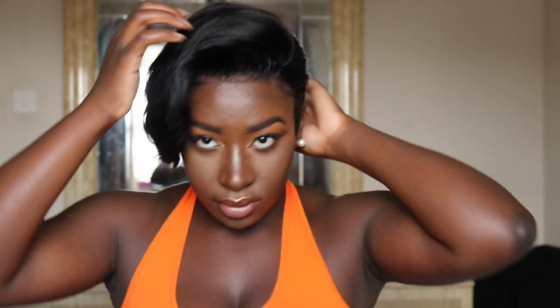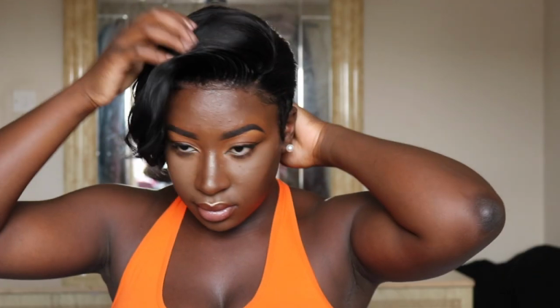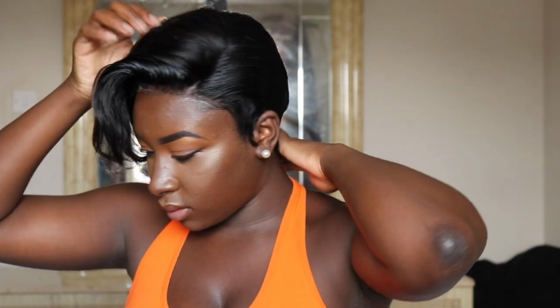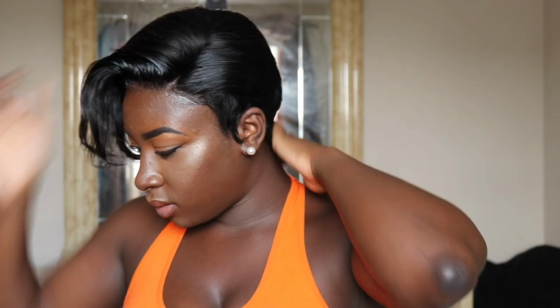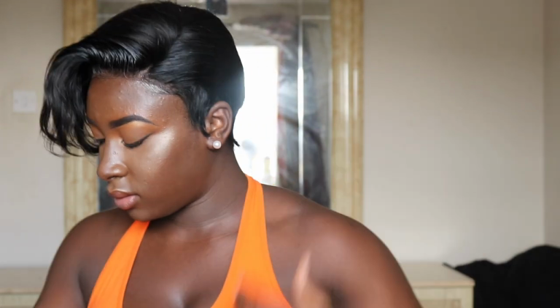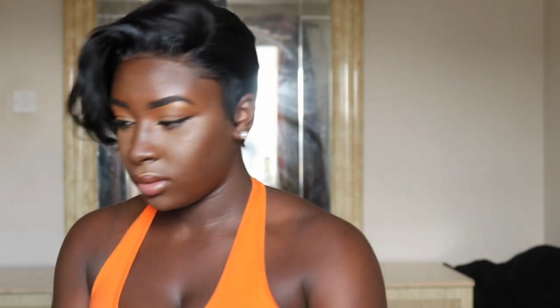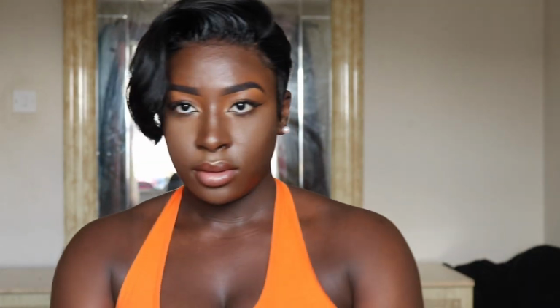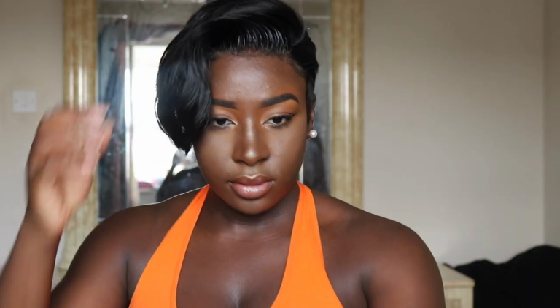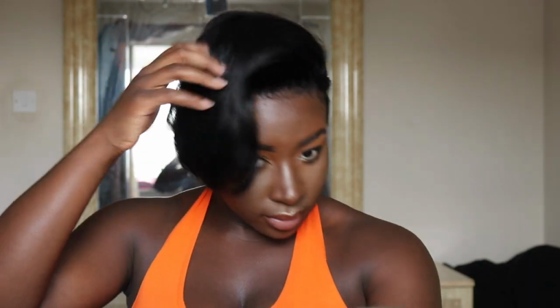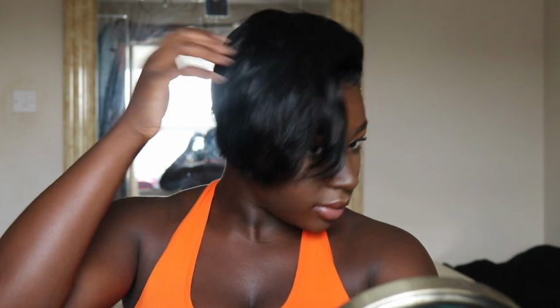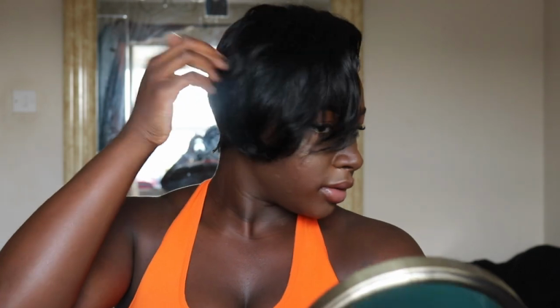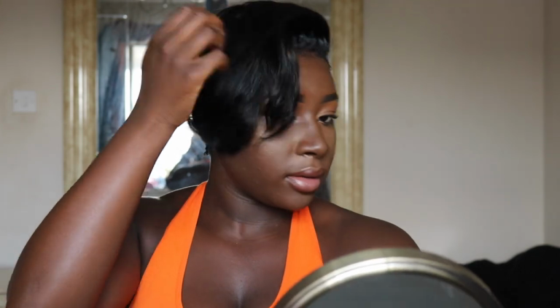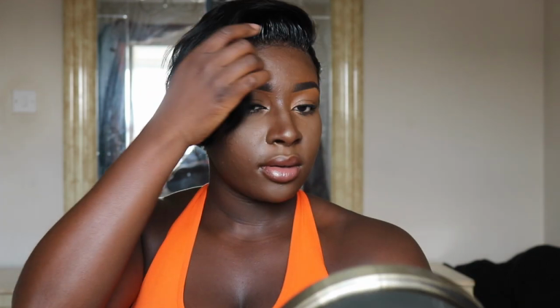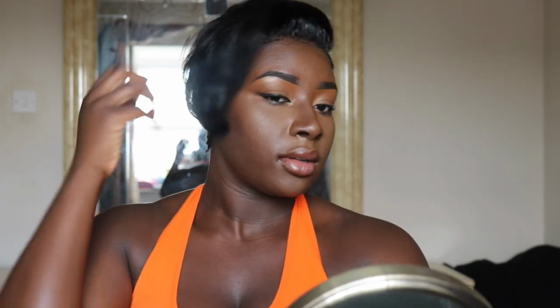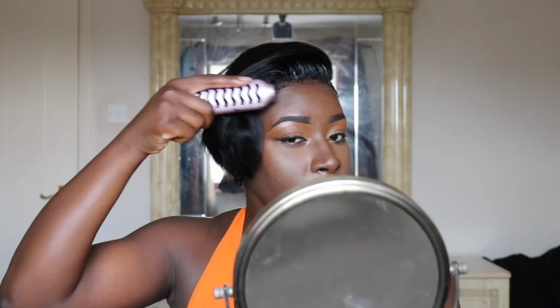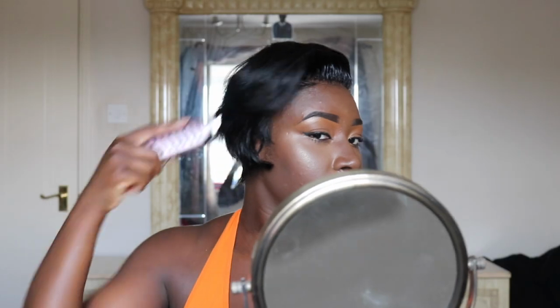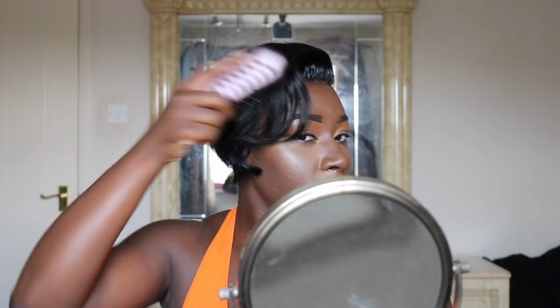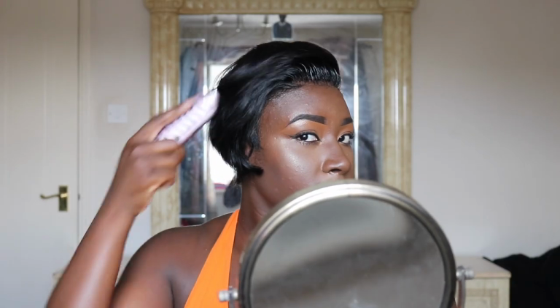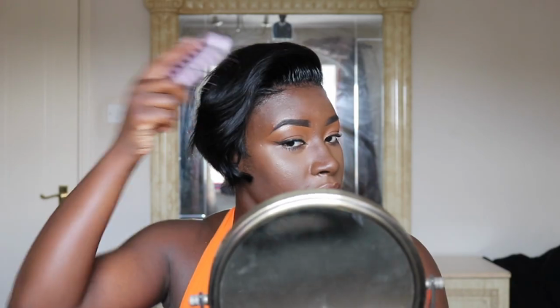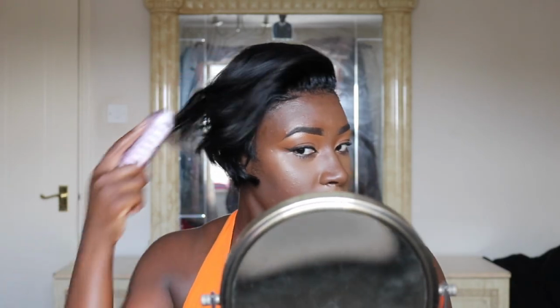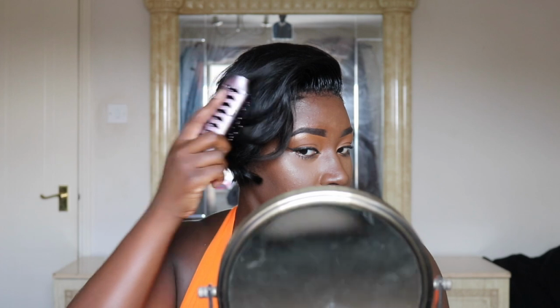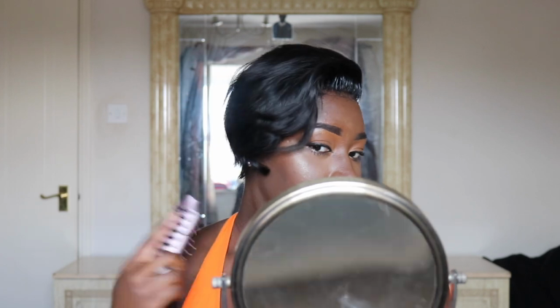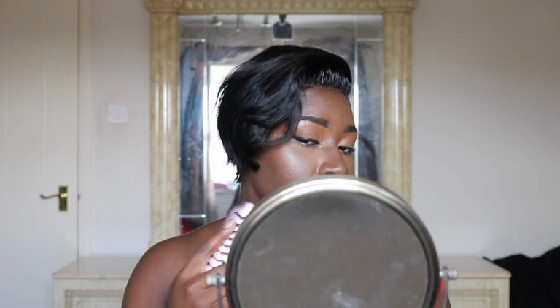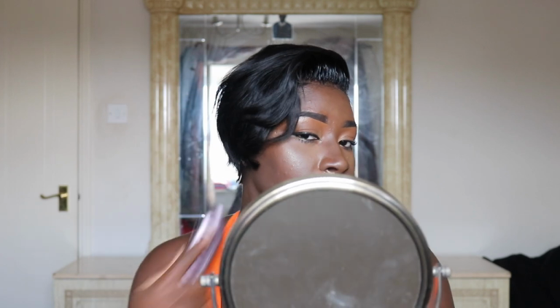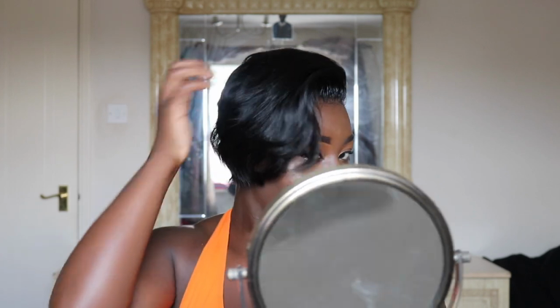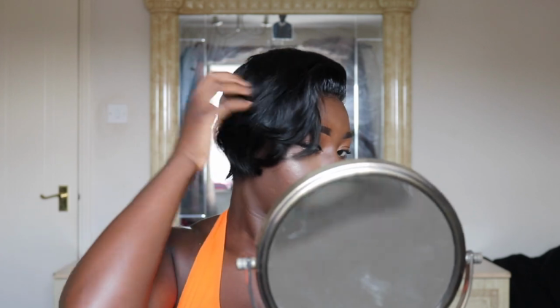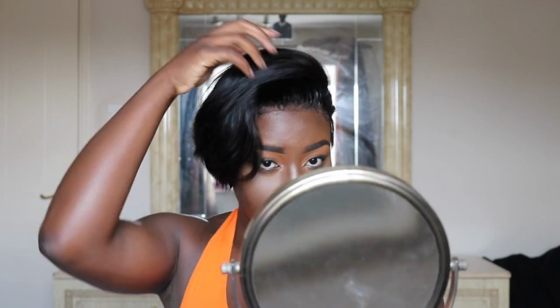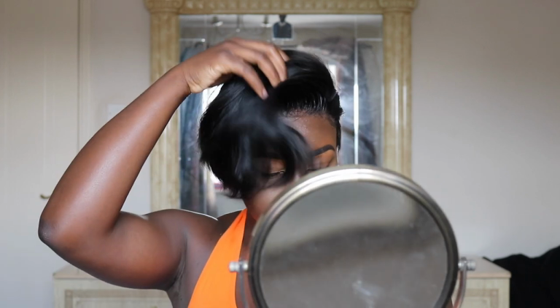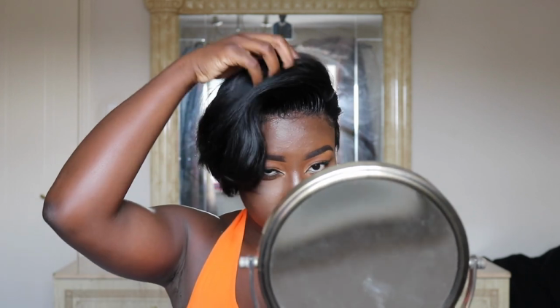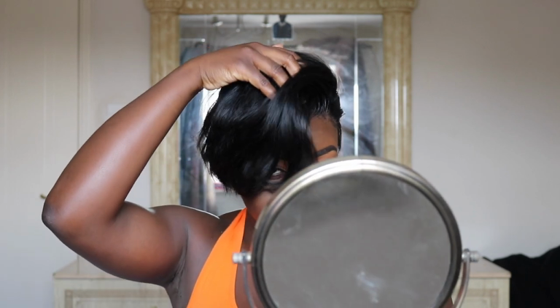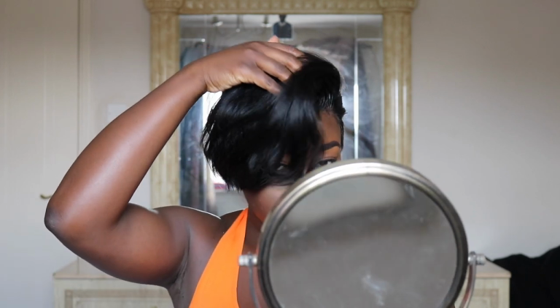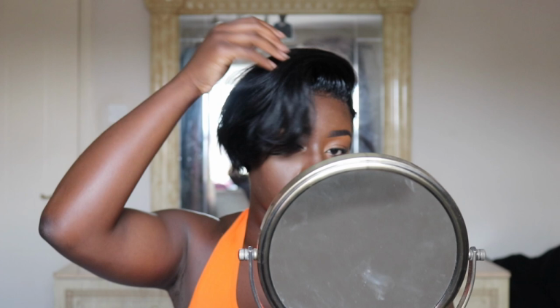And this is the result. Like I said, I actually took out some of the baby hairs just because I prefer less on my frontal, and I'm just wearing it in different styles here, but apart from that I literally kept it how she did it.